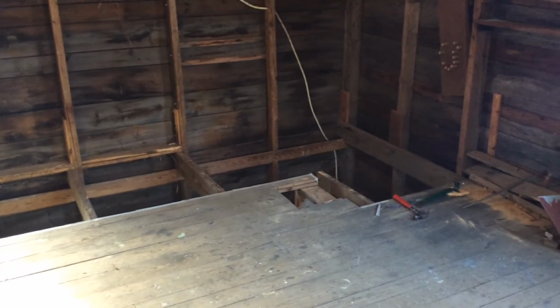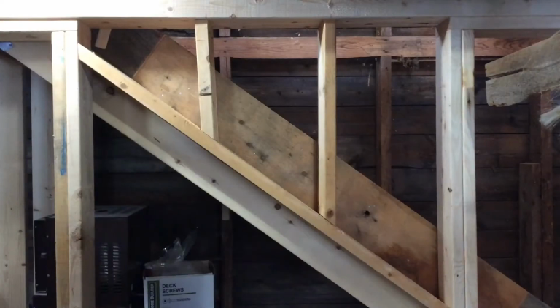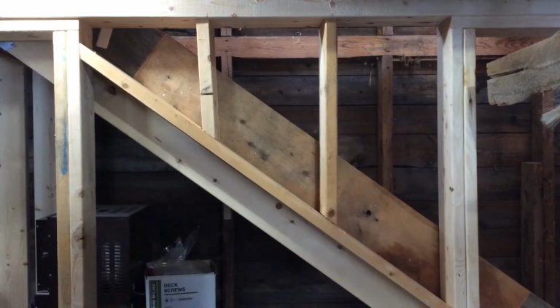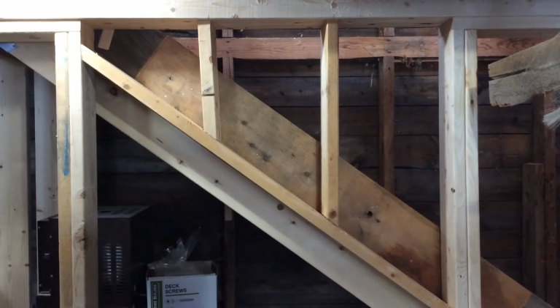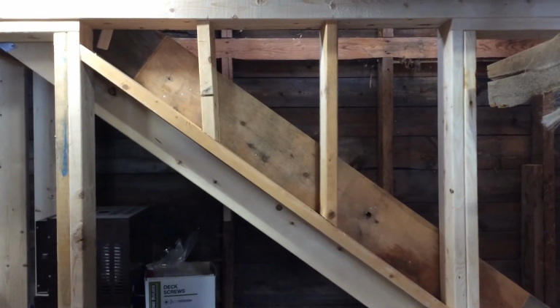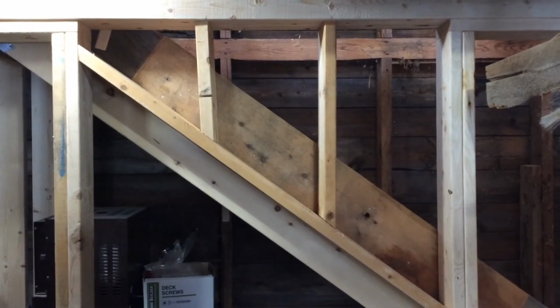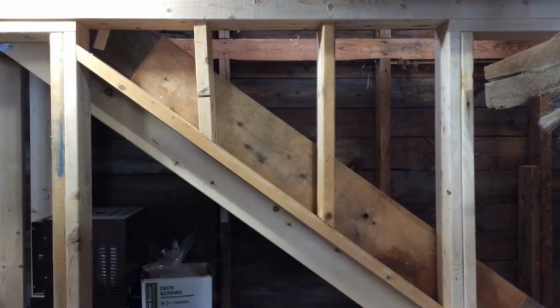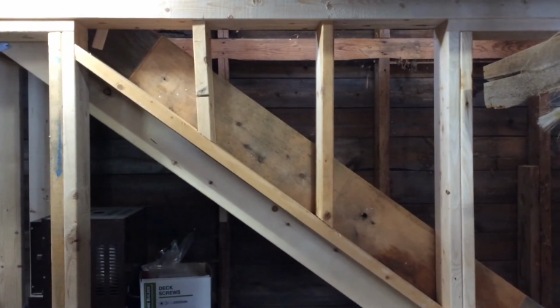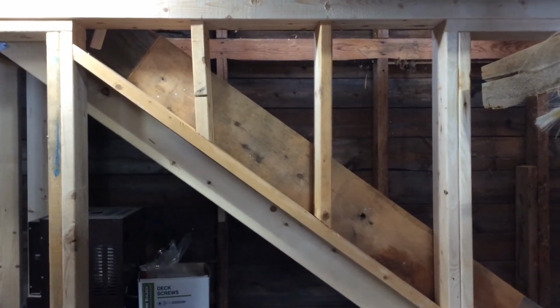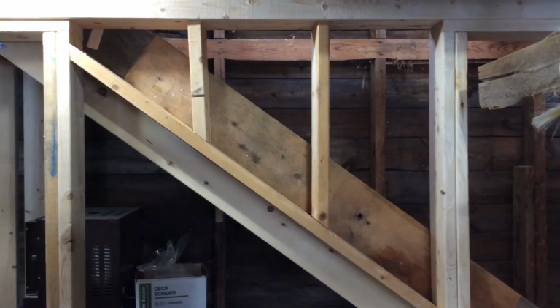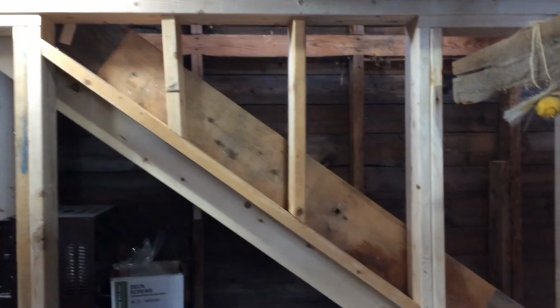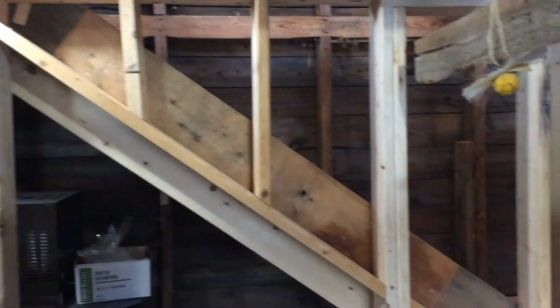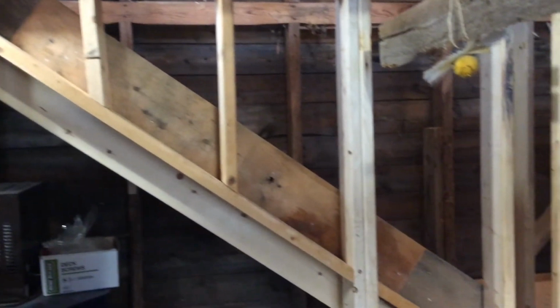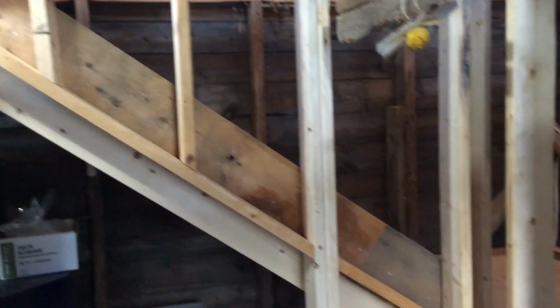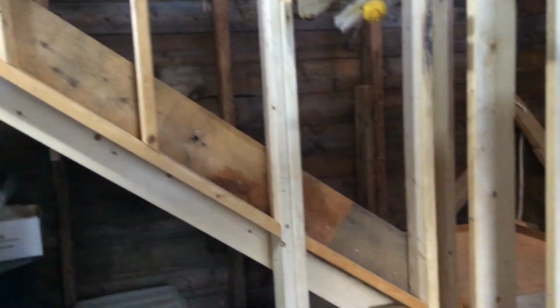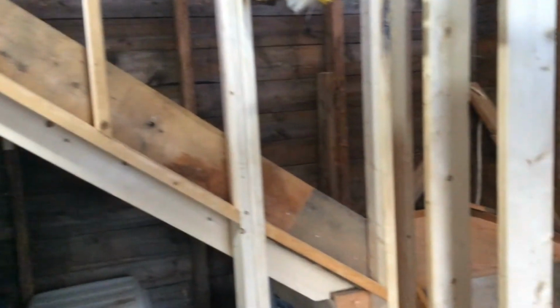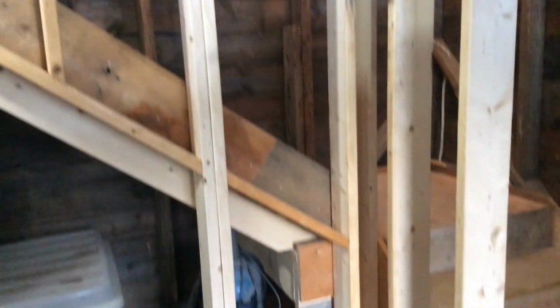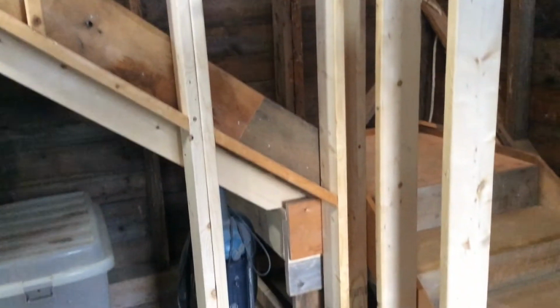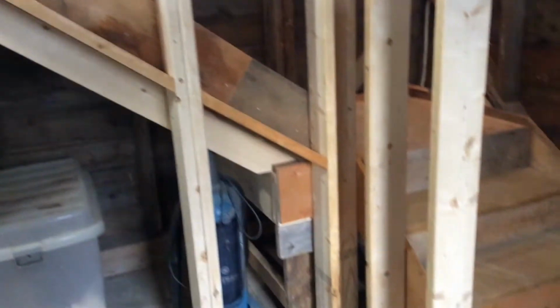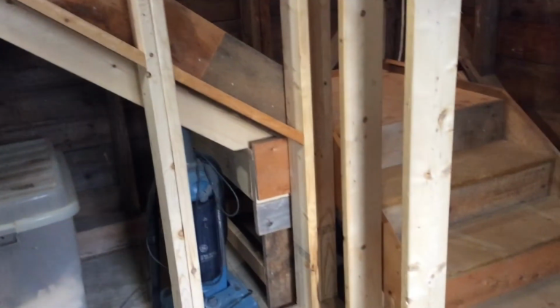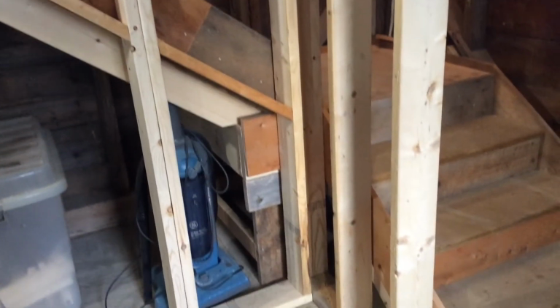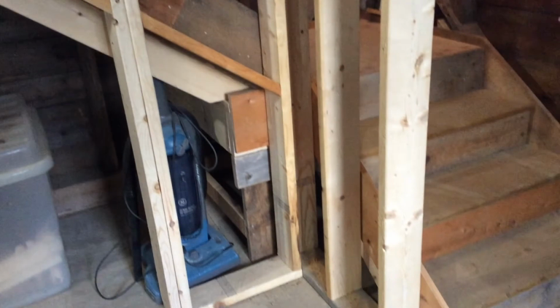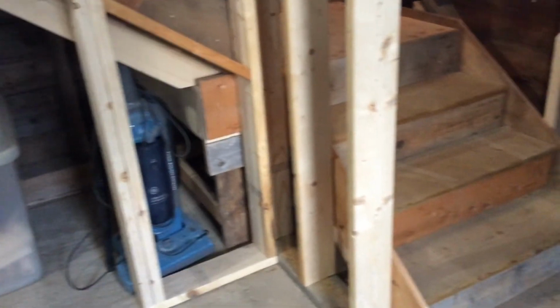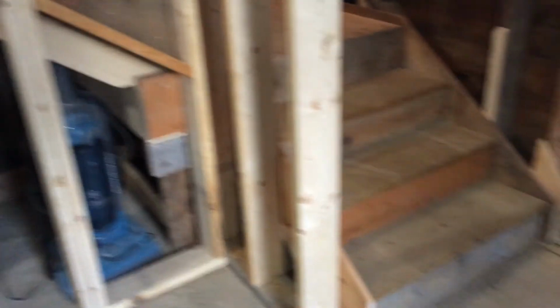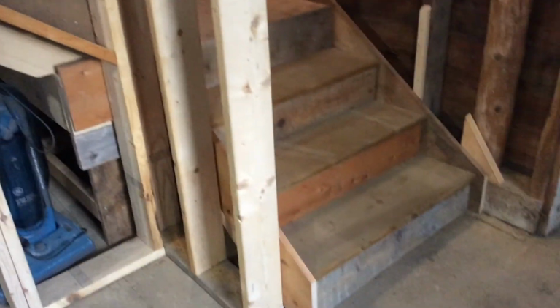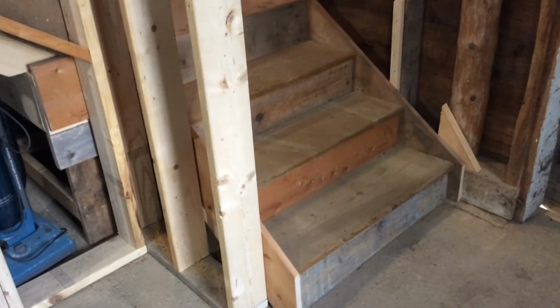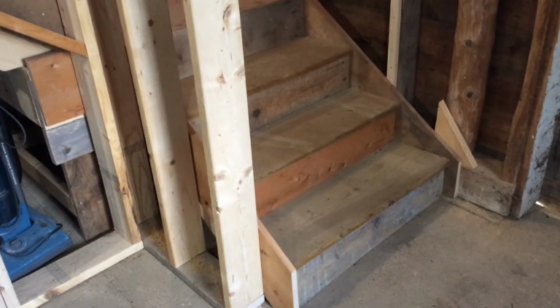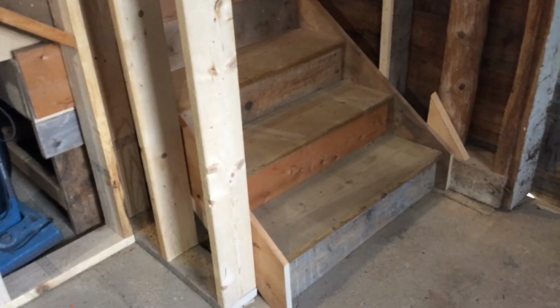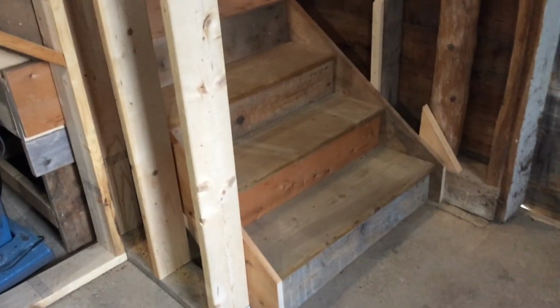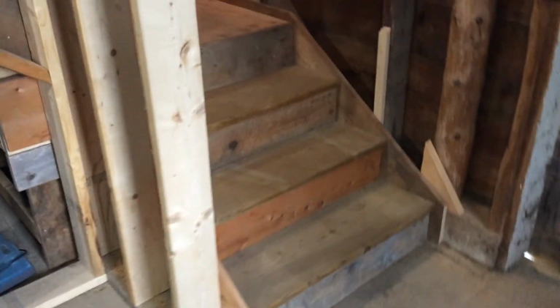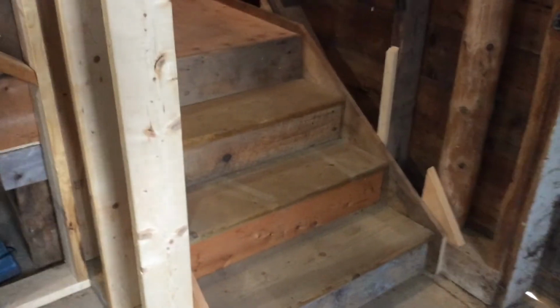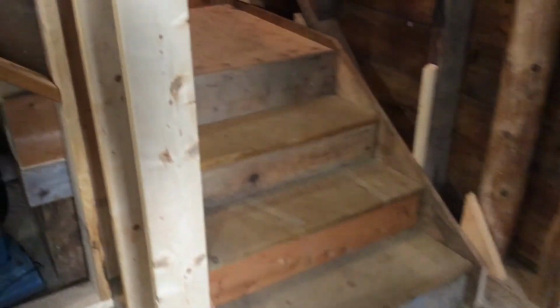The next clip is just me finishing studding in the side of the stairs because we're going to insulate upstairs, and so that needed to be studded to be insulated at a later date.